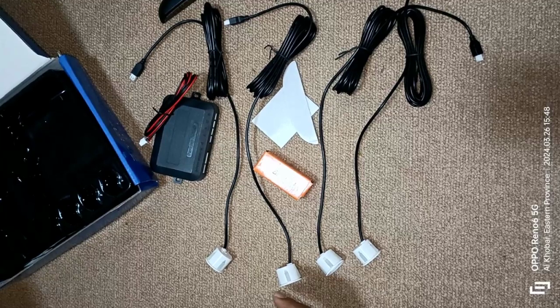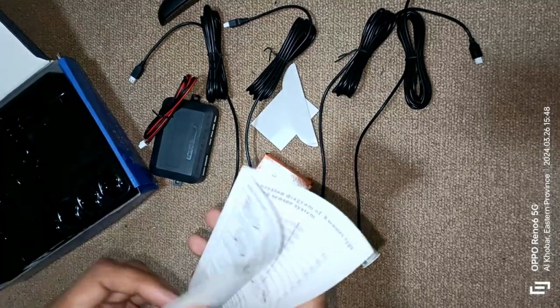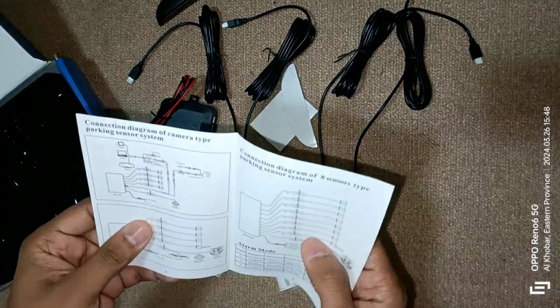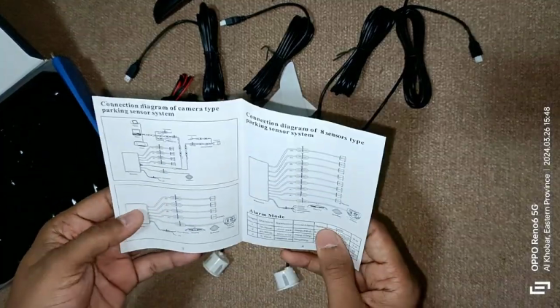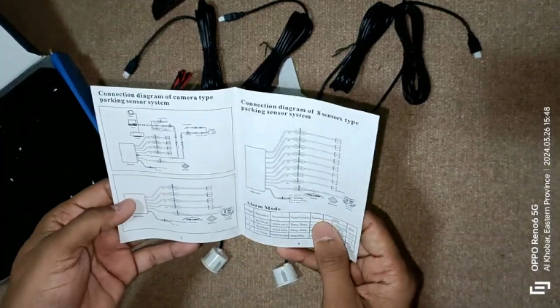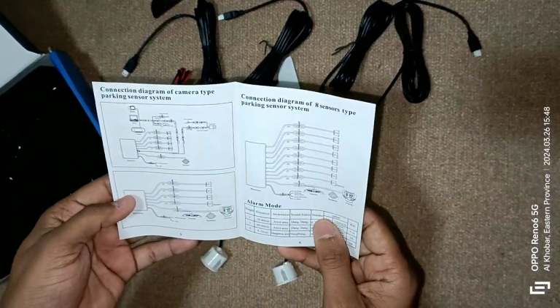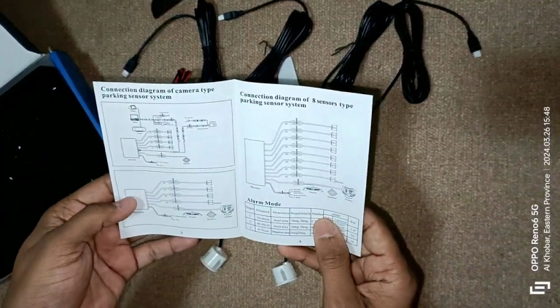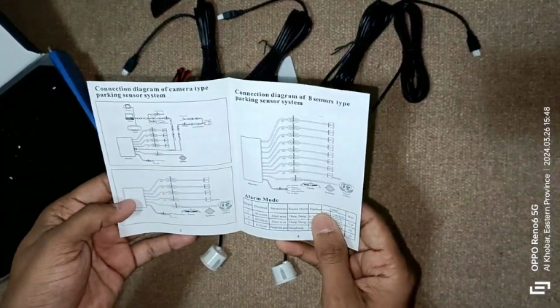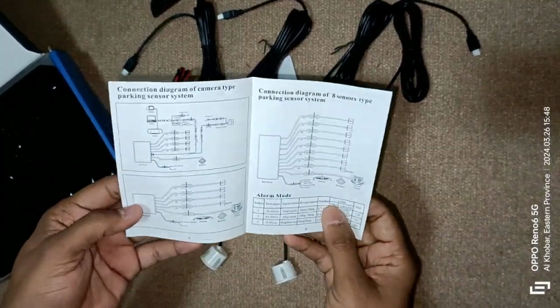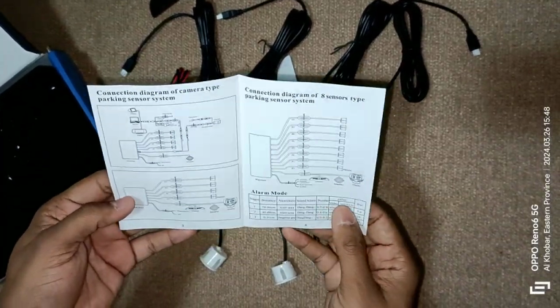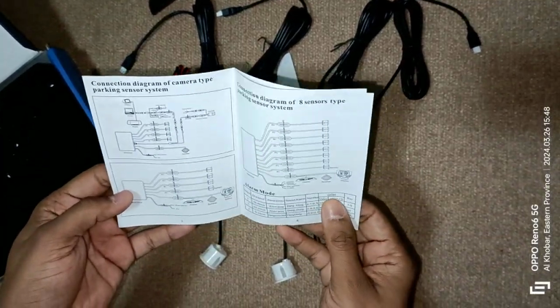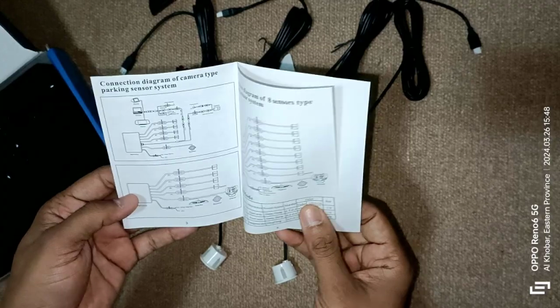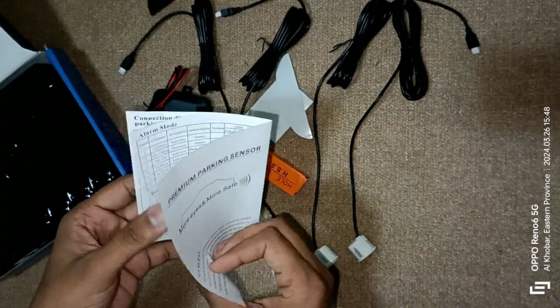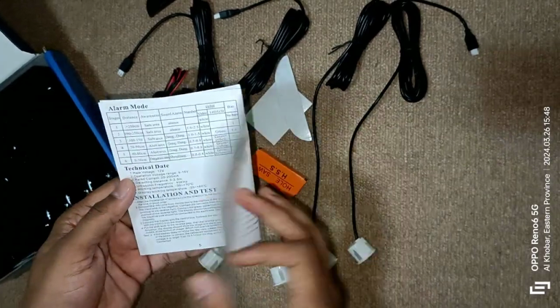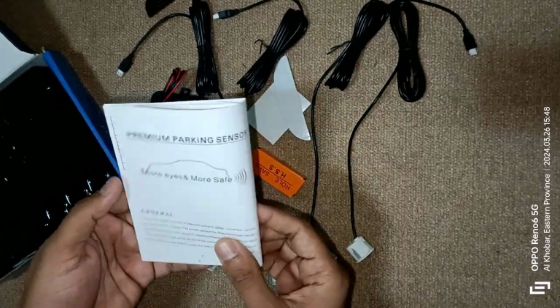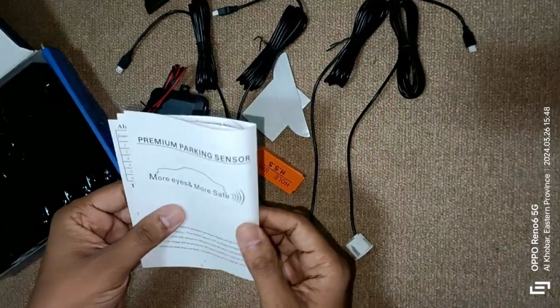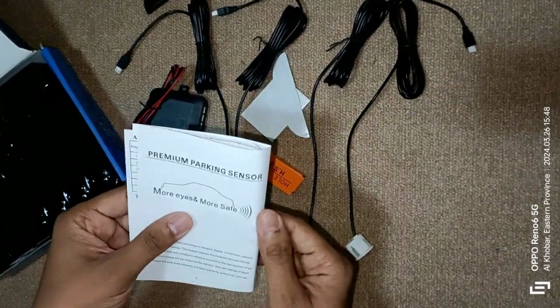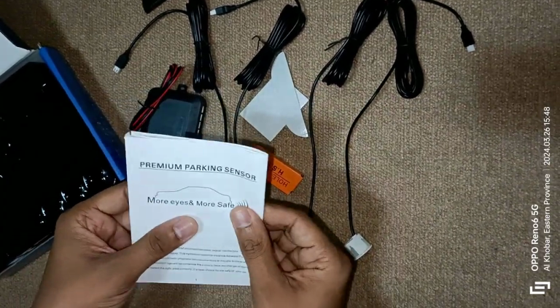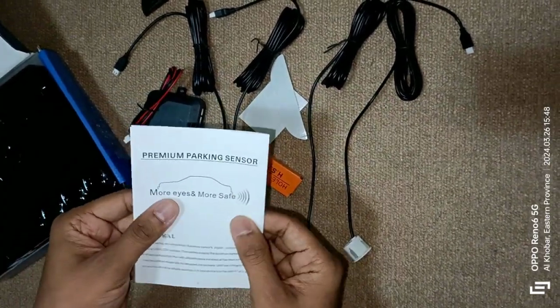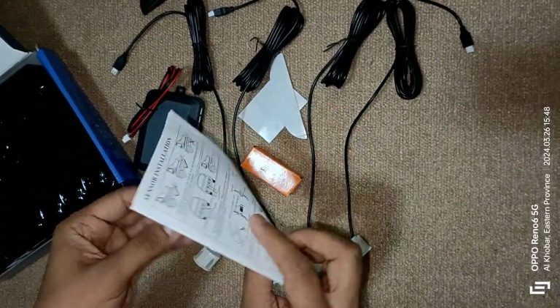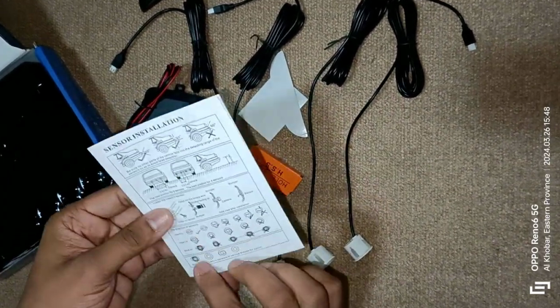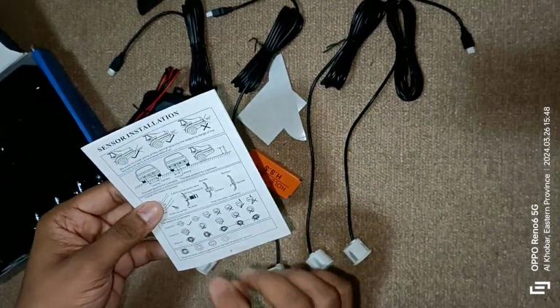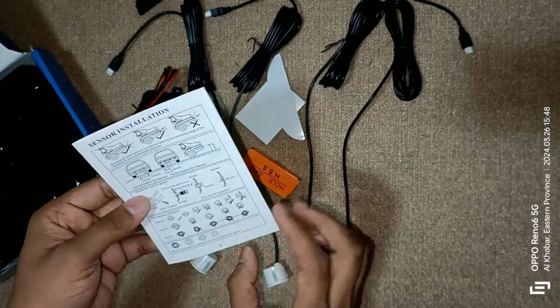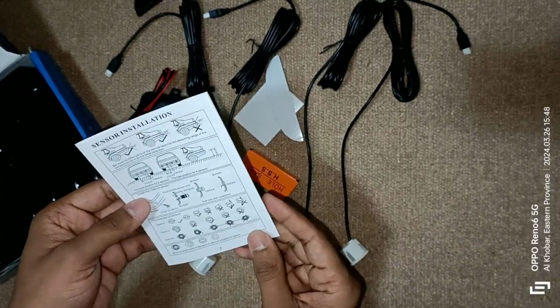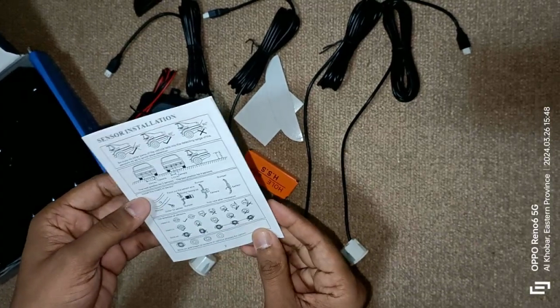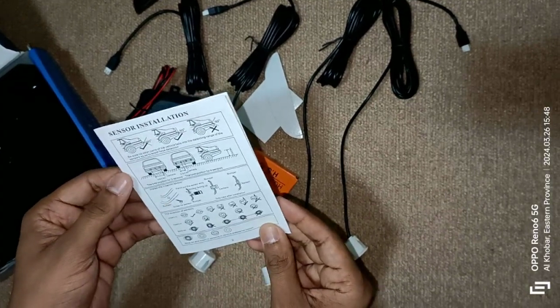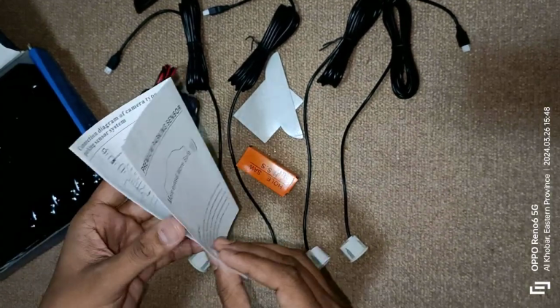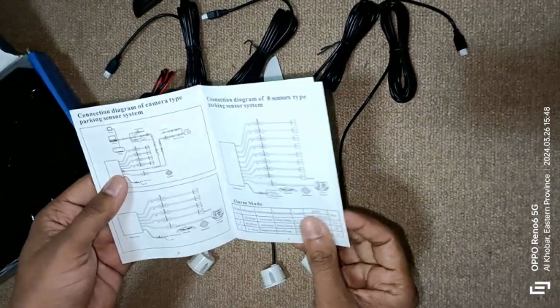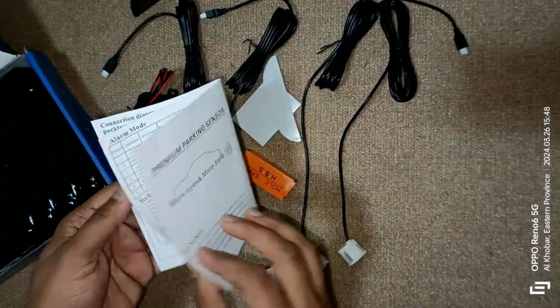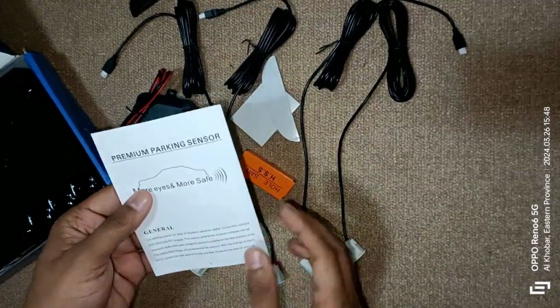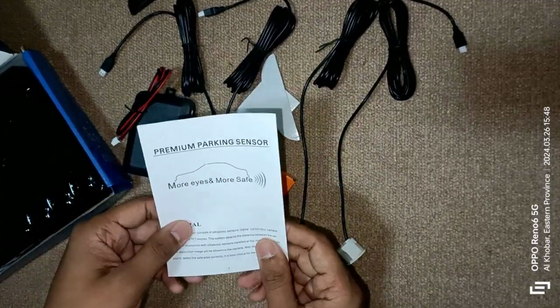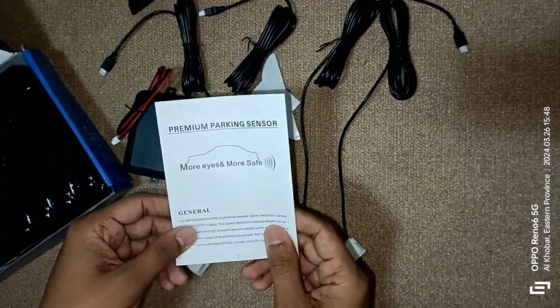Basically this sensor is for parking — to help when we are parking. We can install this on the back side and the front side. This one we will install on the back side, and I will also make another video to install the front side.